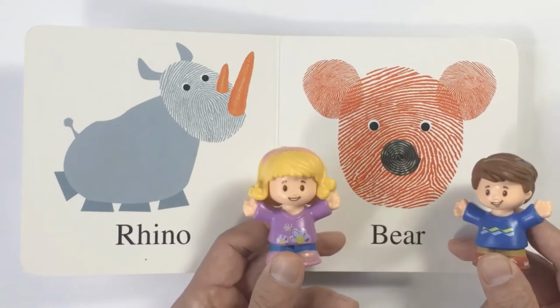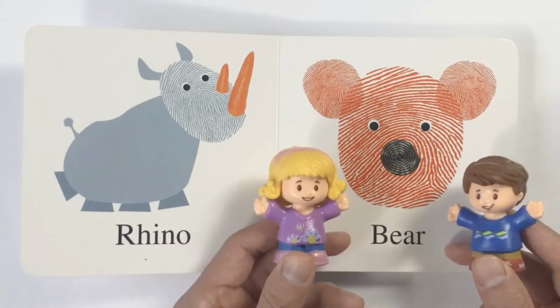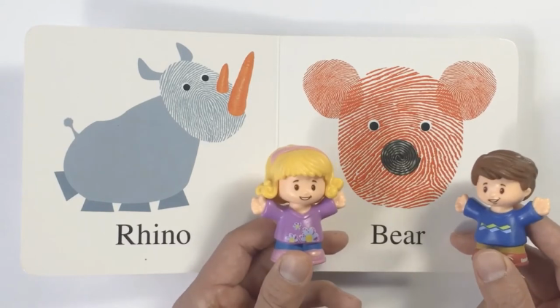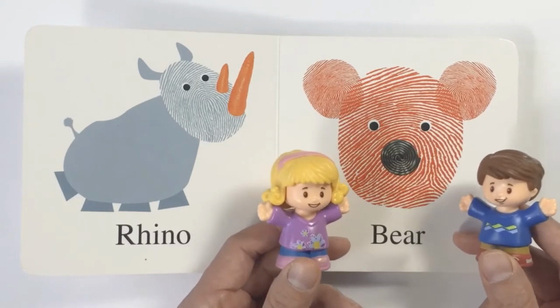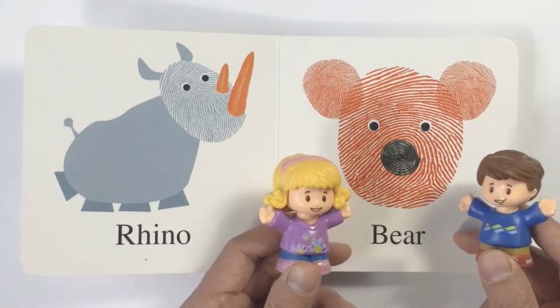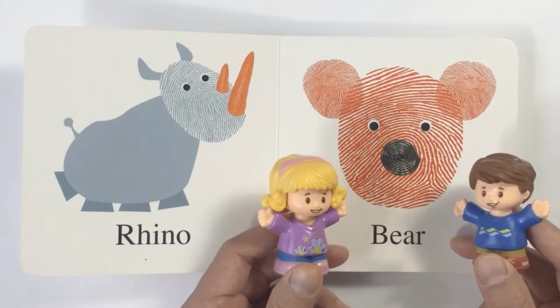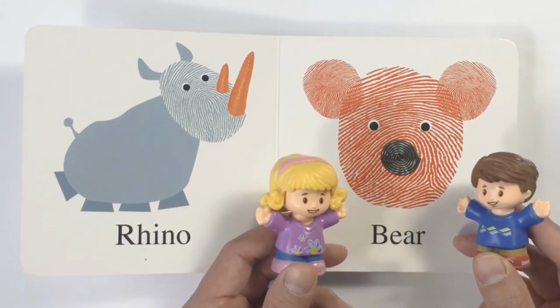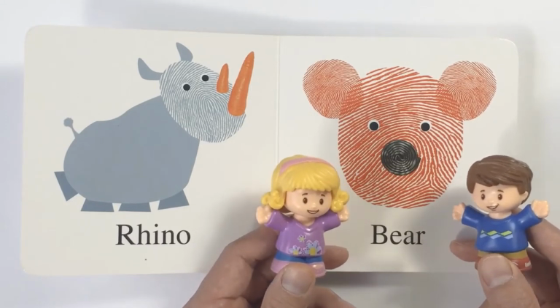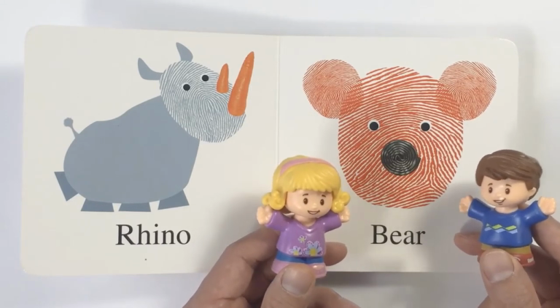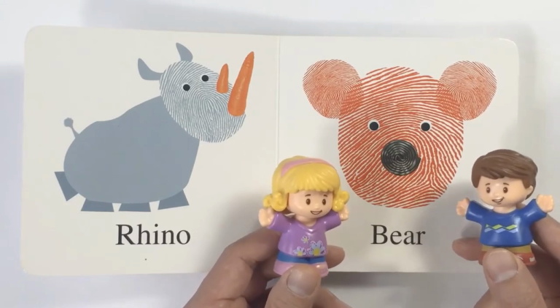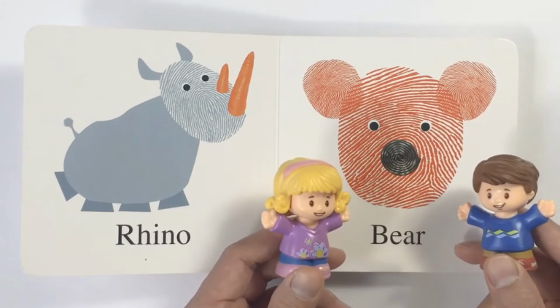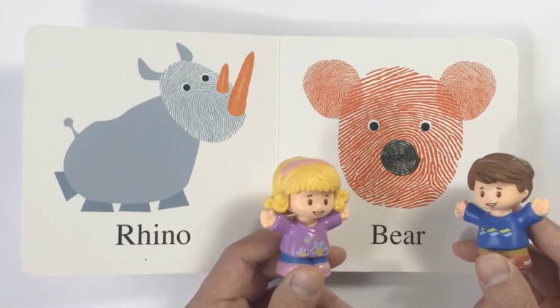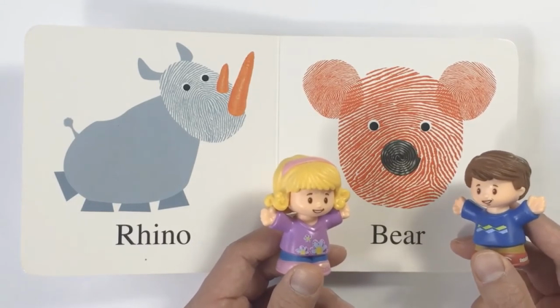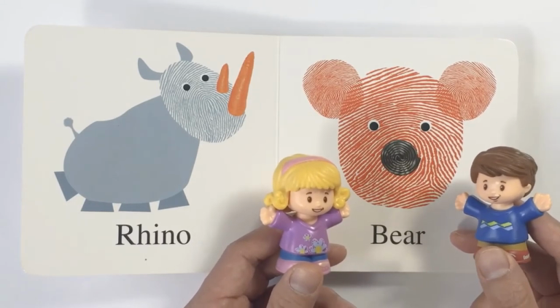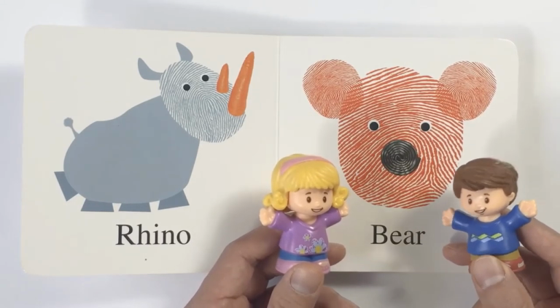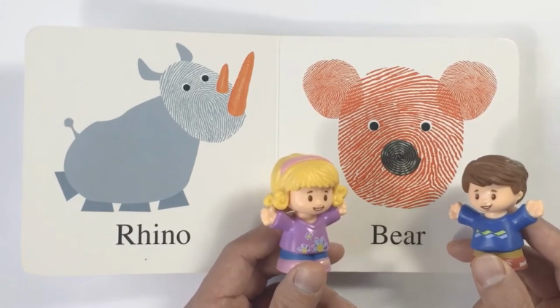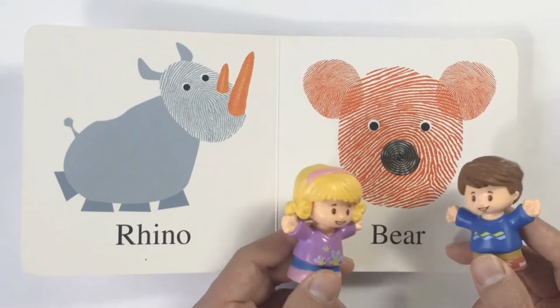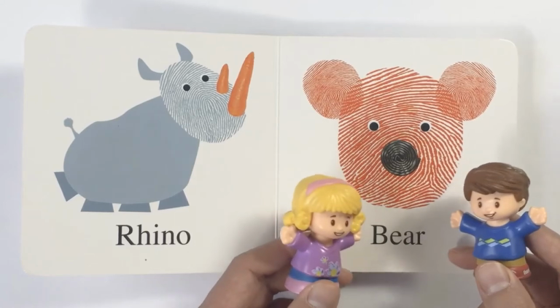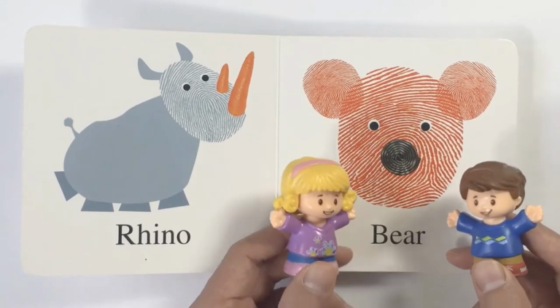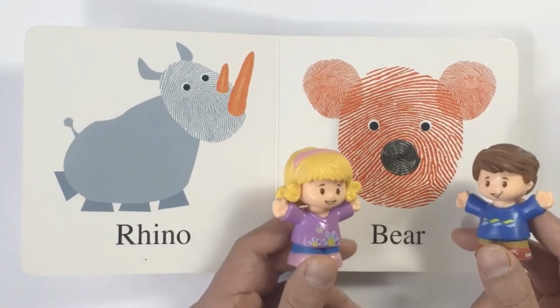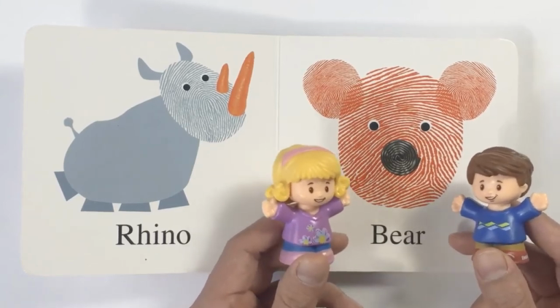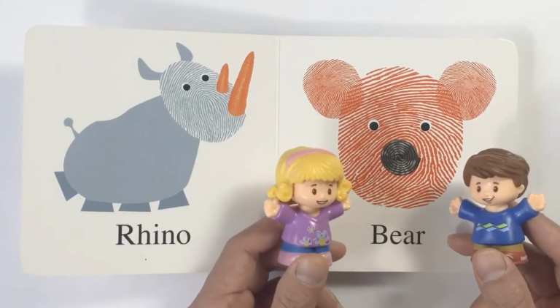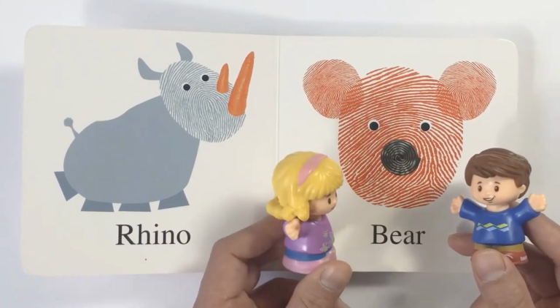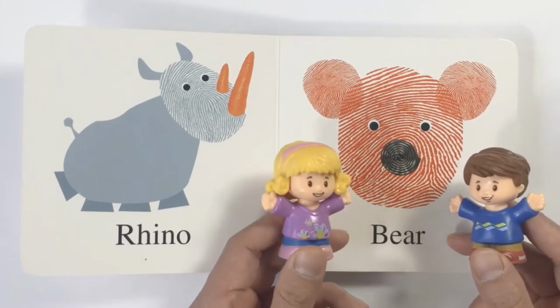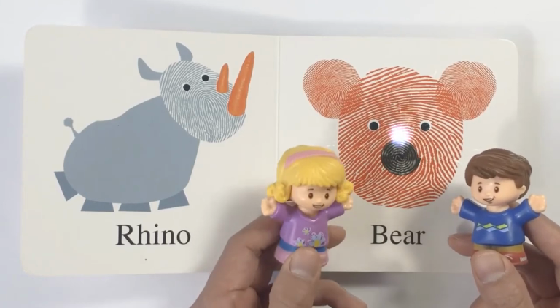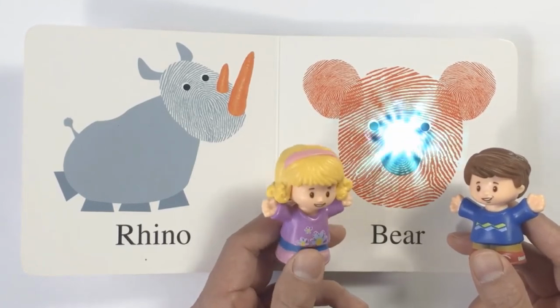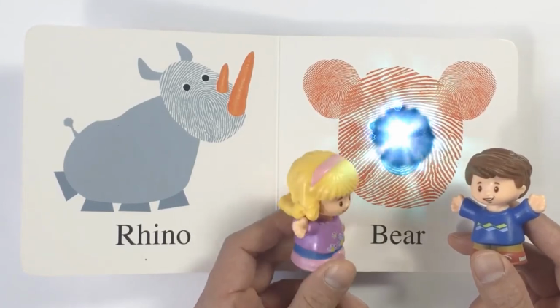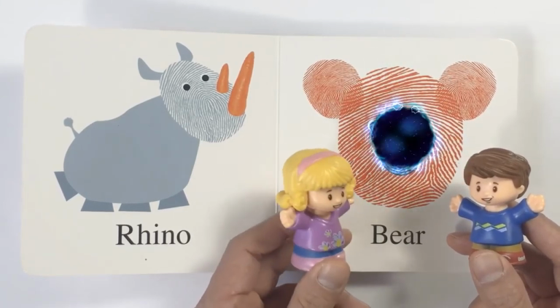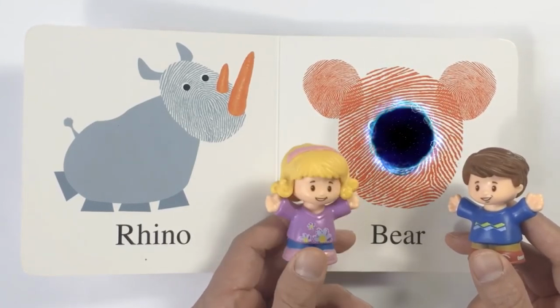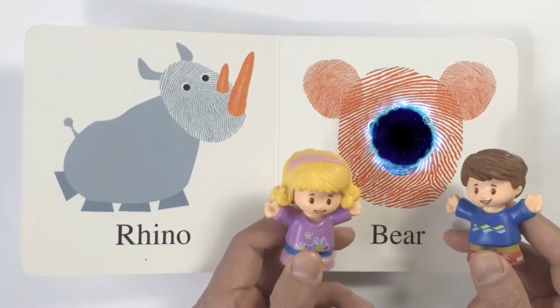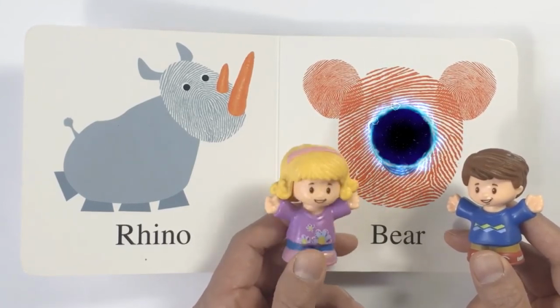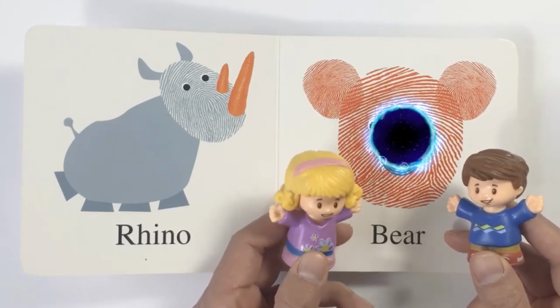Wow, look at this guy here. He looks cuddly and cute. It is a bear. Yes, a real bear is very dangerous.